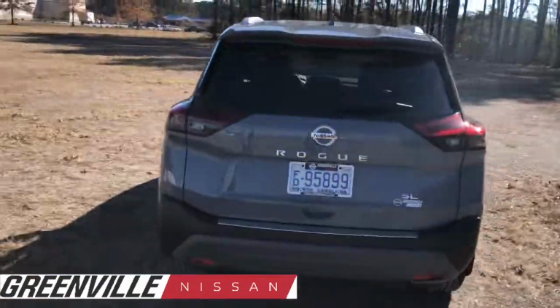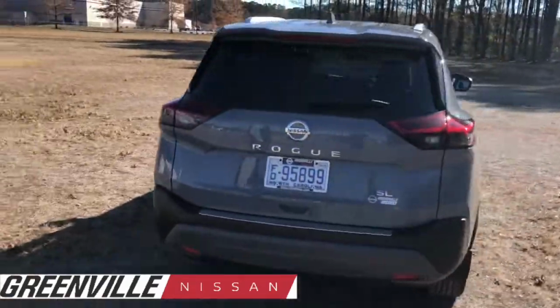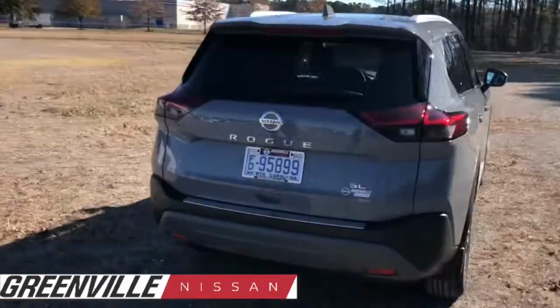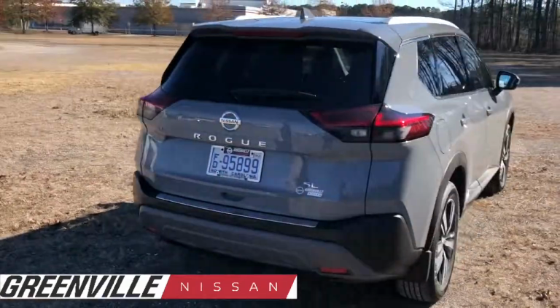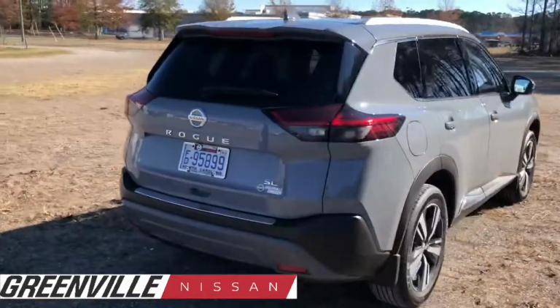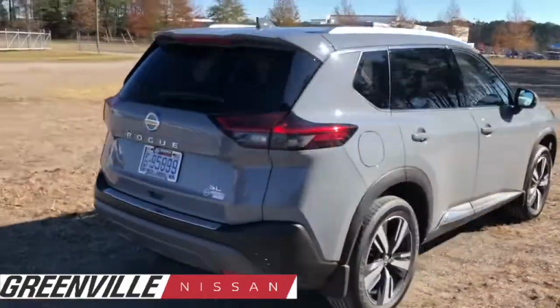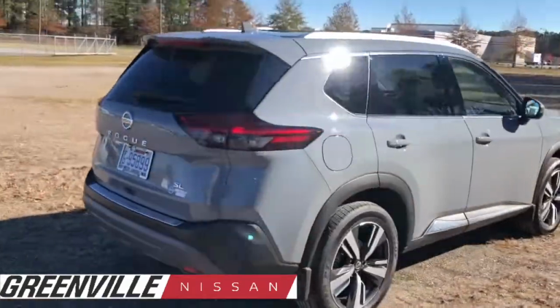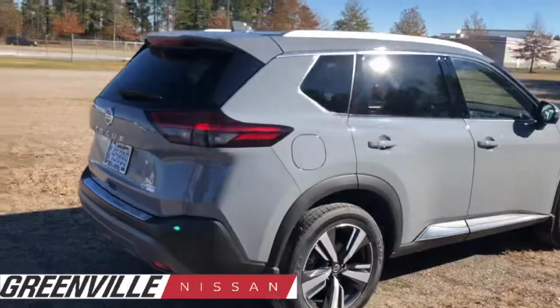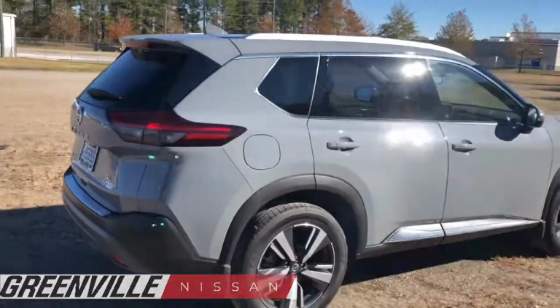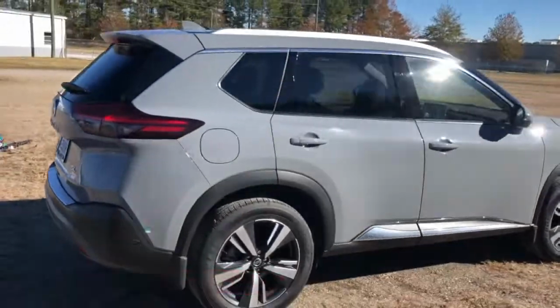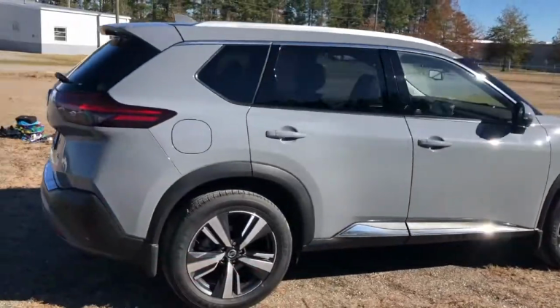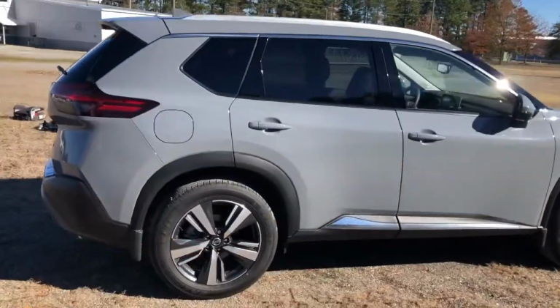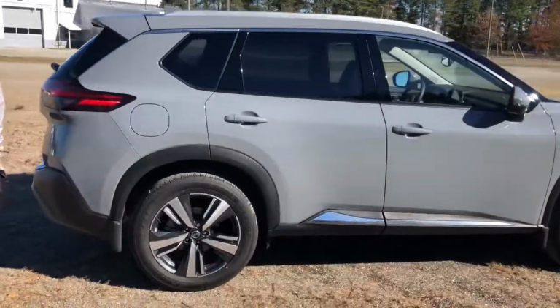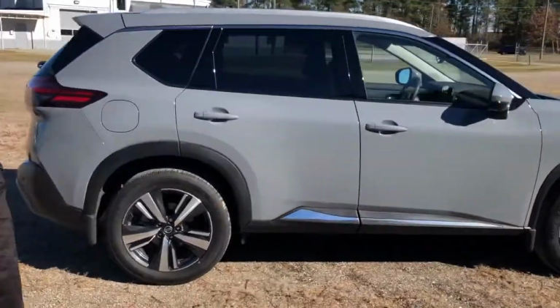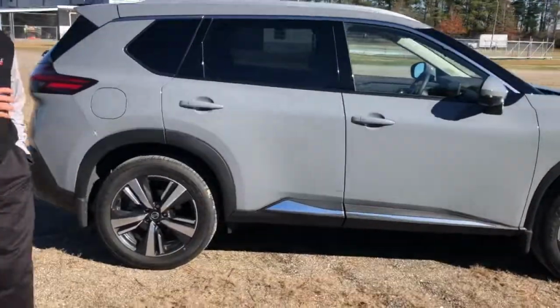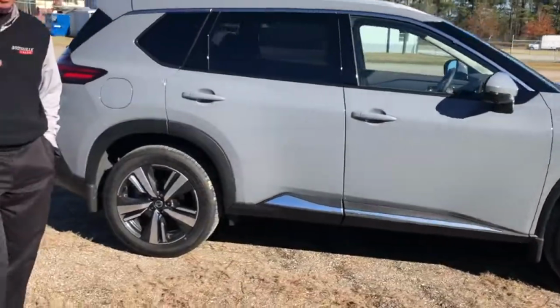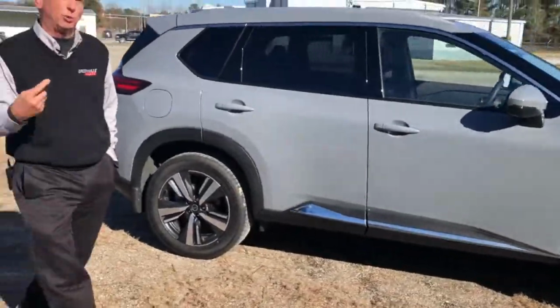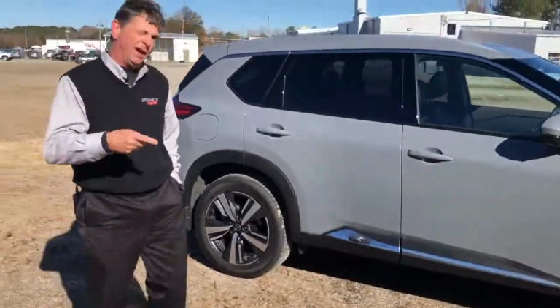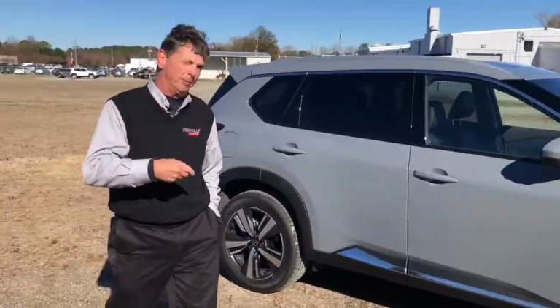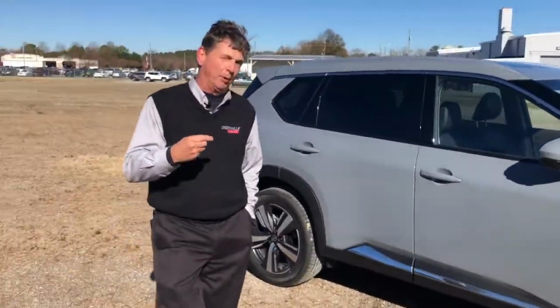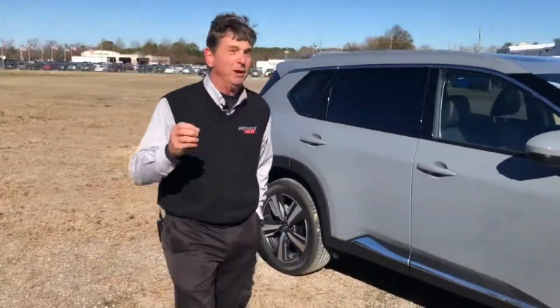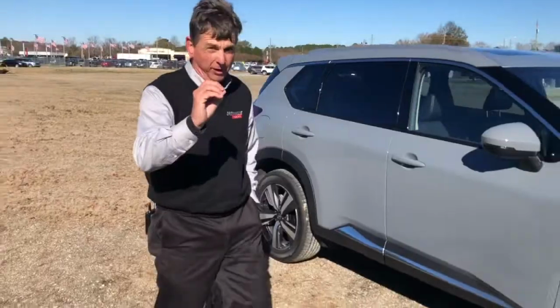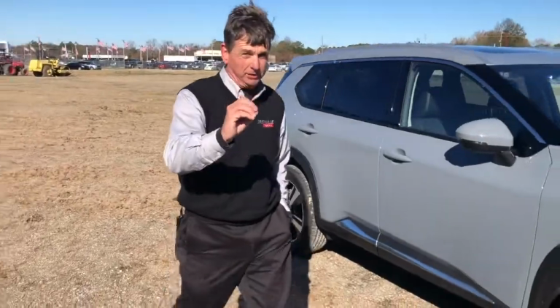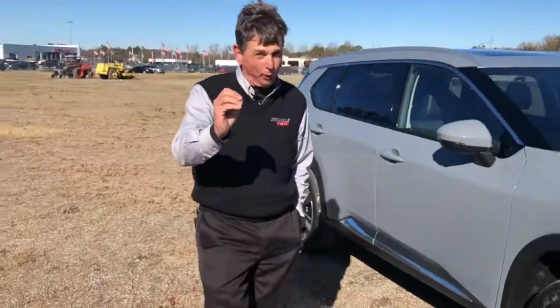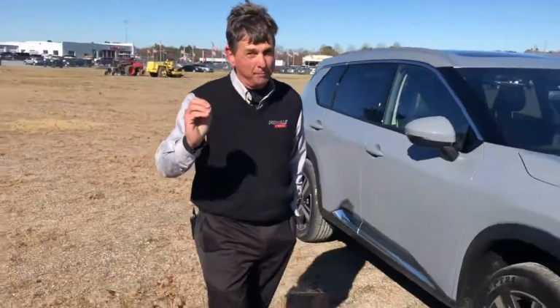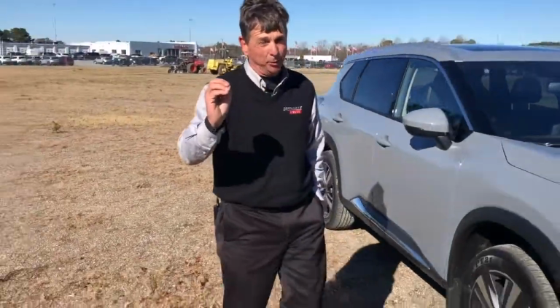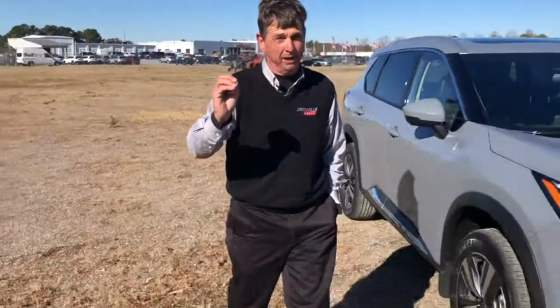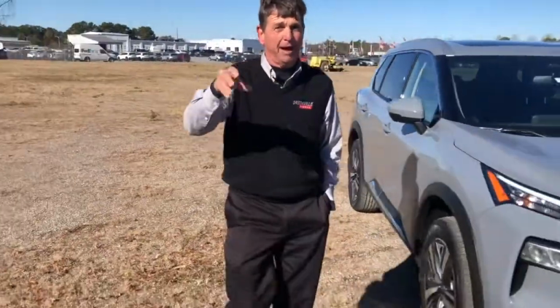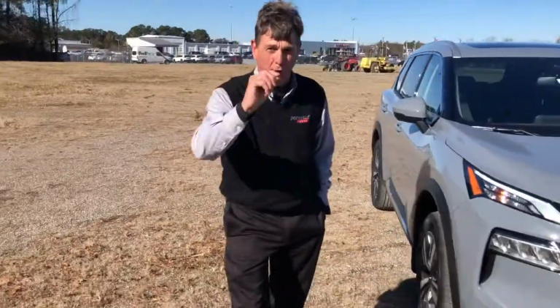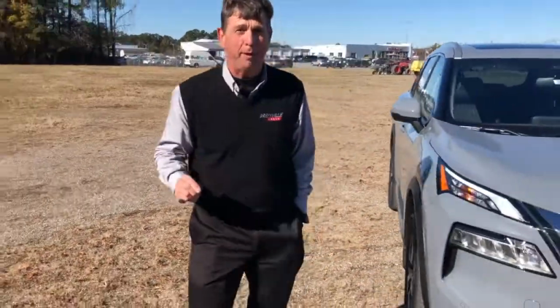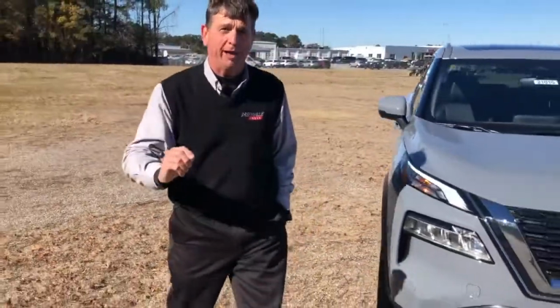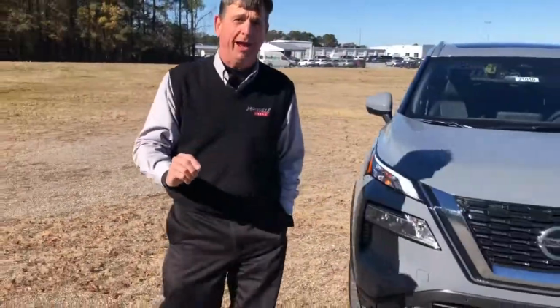181 foot-pounds of torque, 181 horsepower. We achieved this through the CVT, always working in the optimal power band. Very impressive. 29 miles per gallon combined, 33 miles per gallon on the highway.